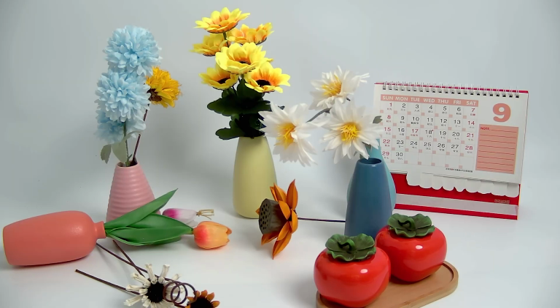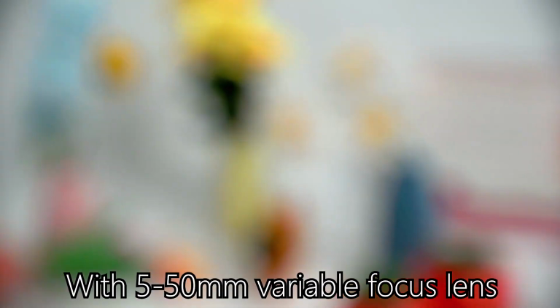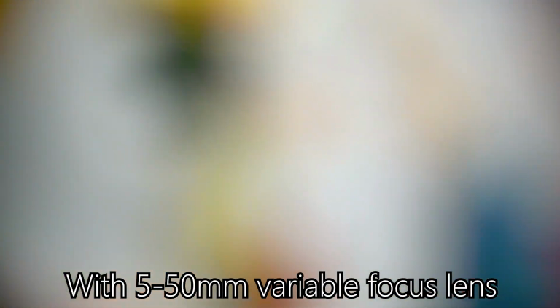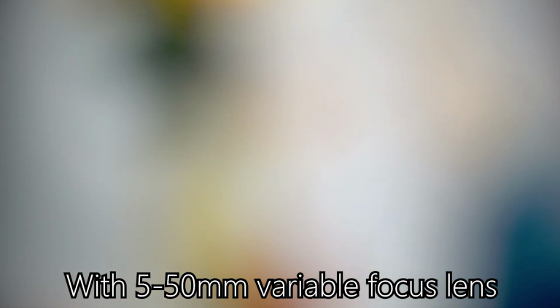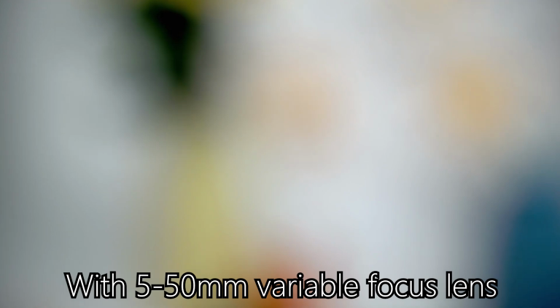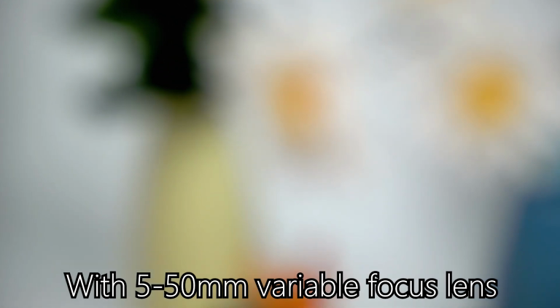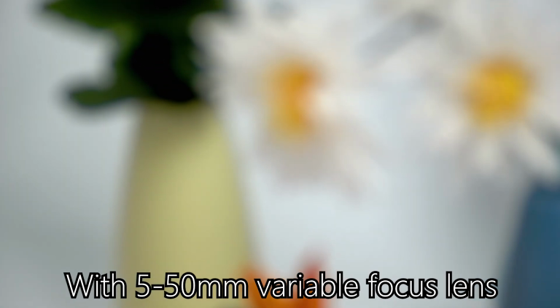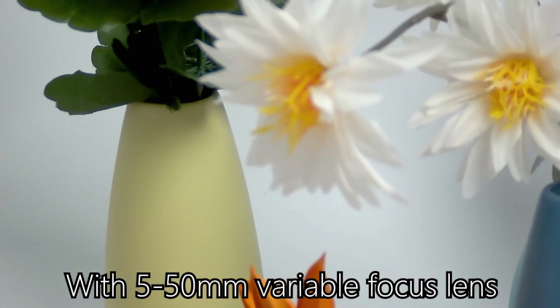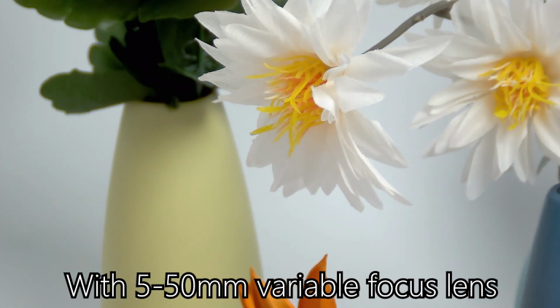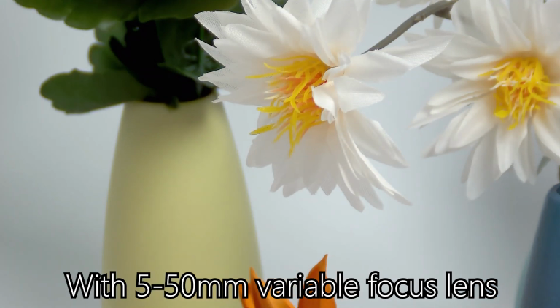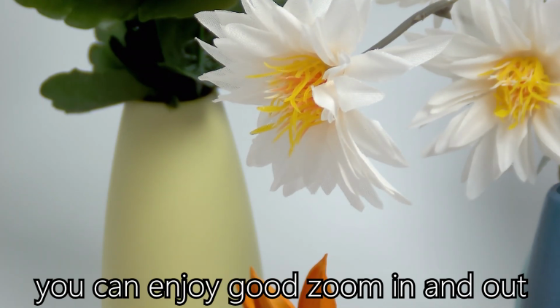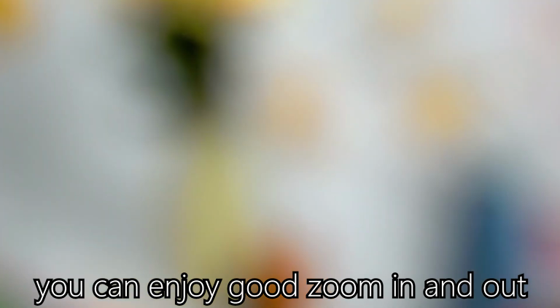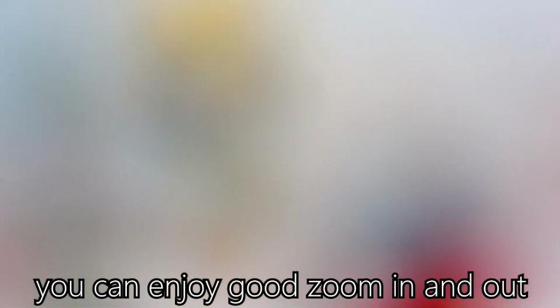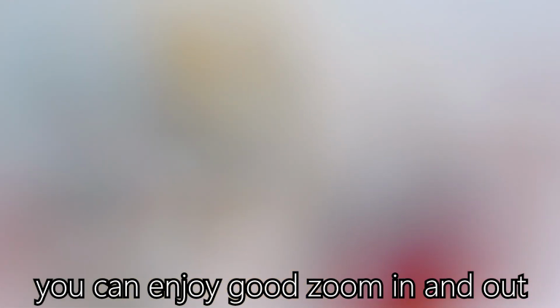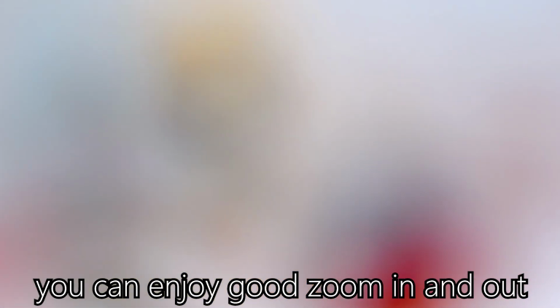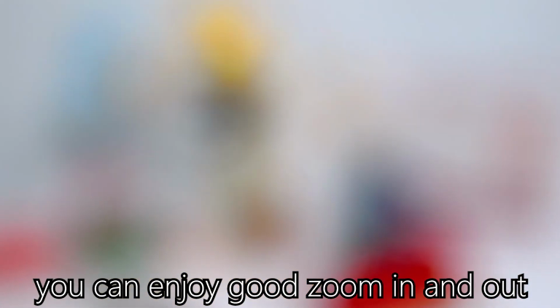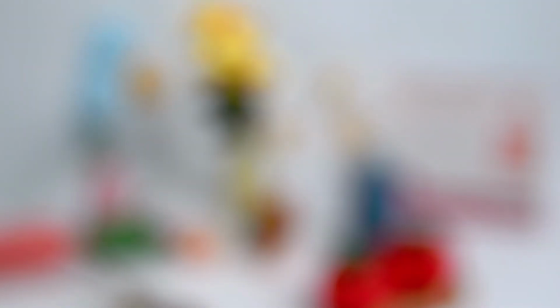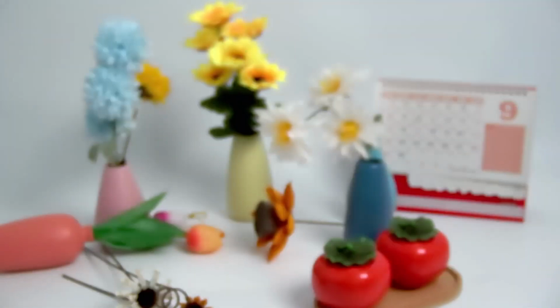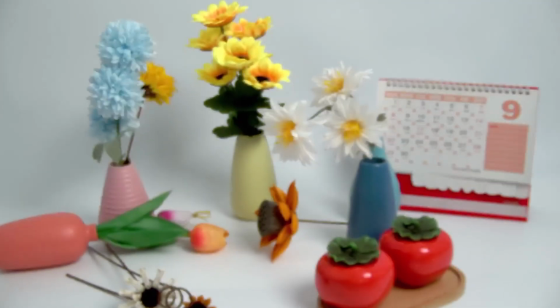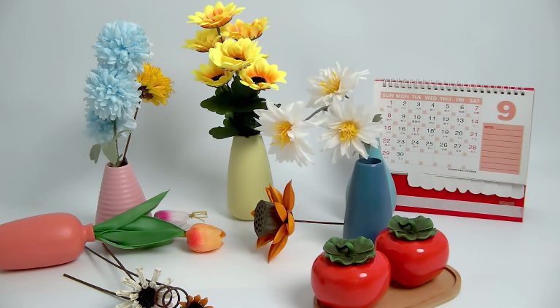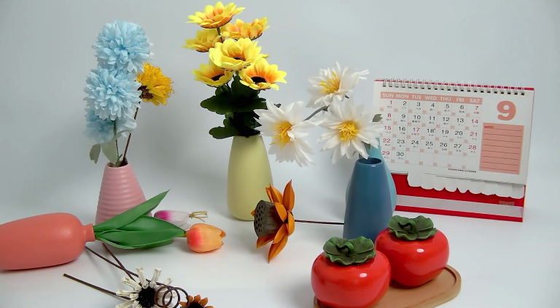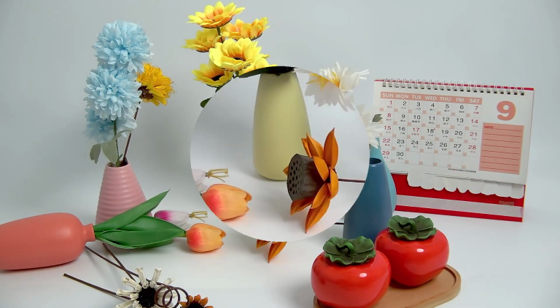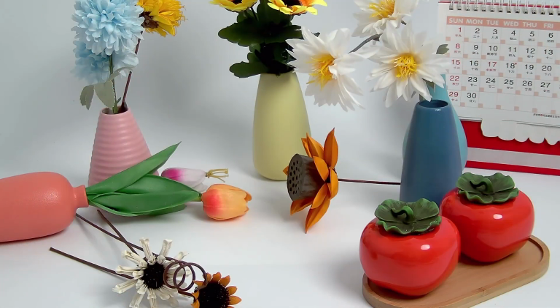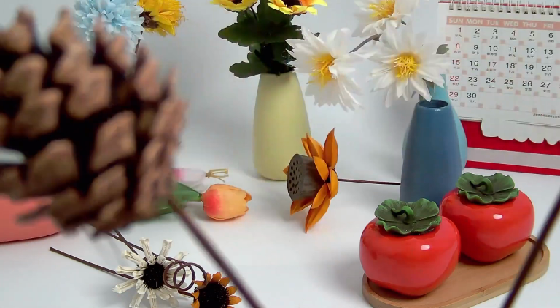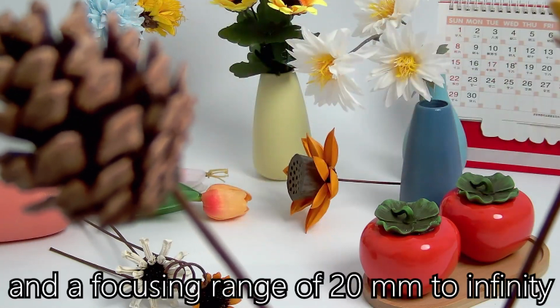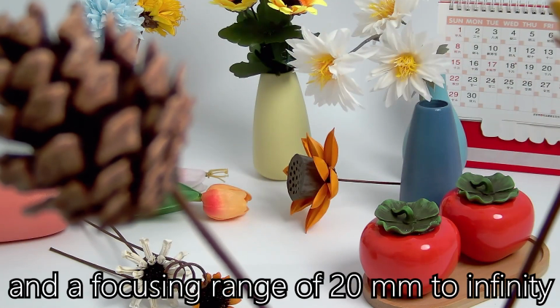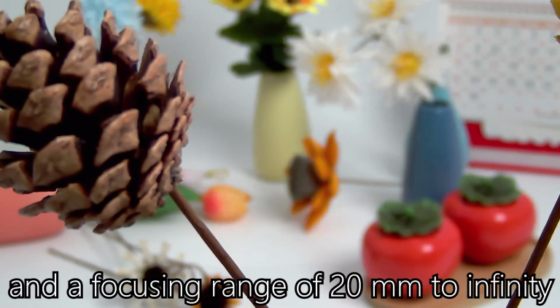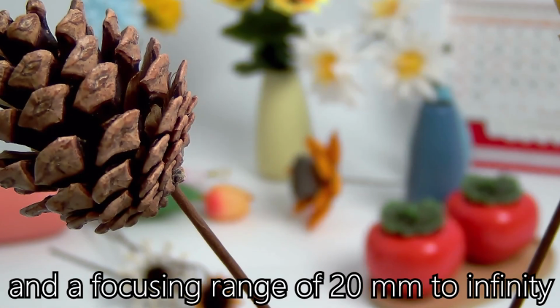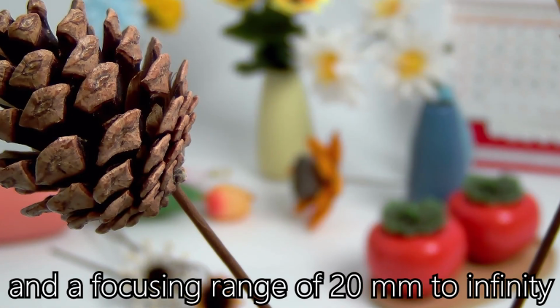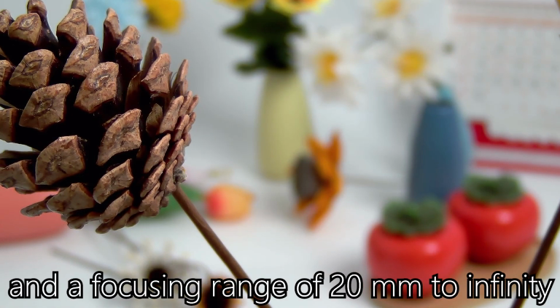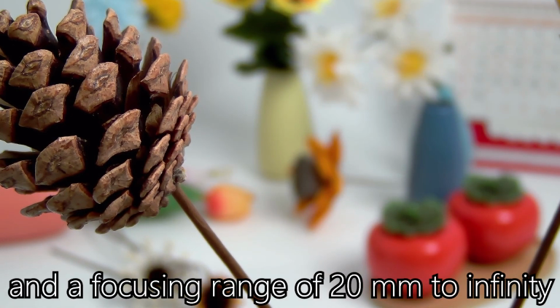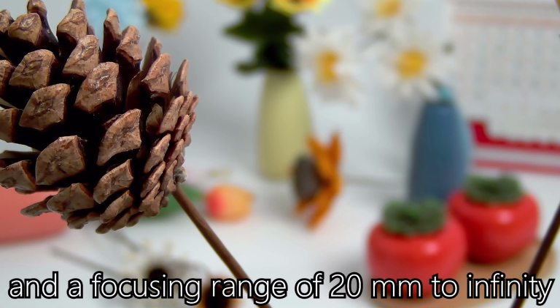With a 5-50mm variable focus lens, you can enjoy good zoom in and out, and a focusing range of 20mm to infinity.